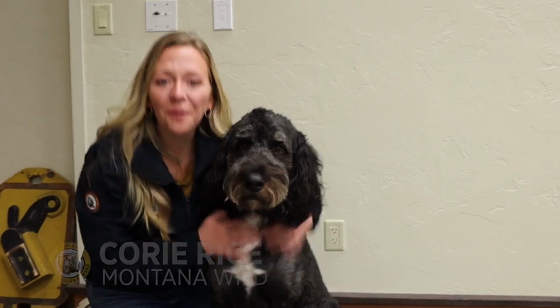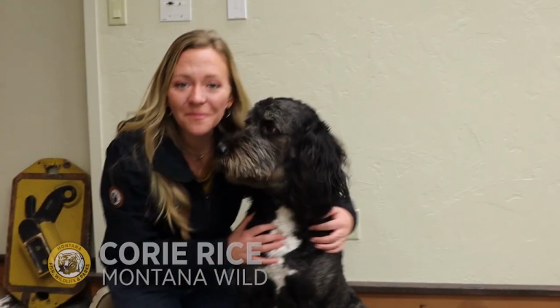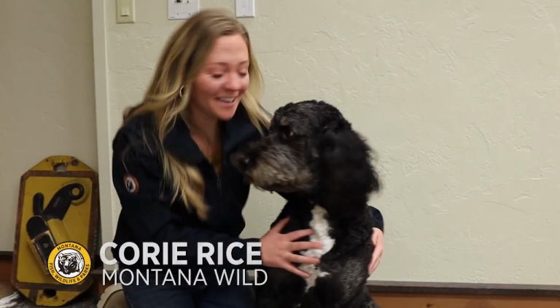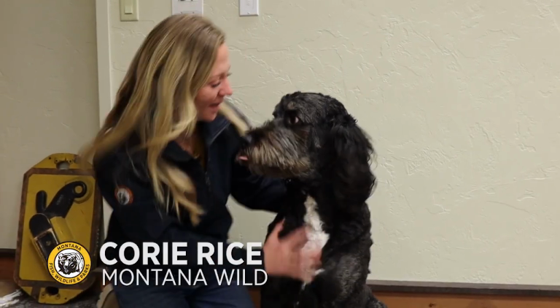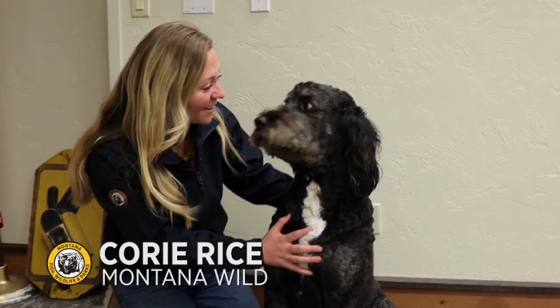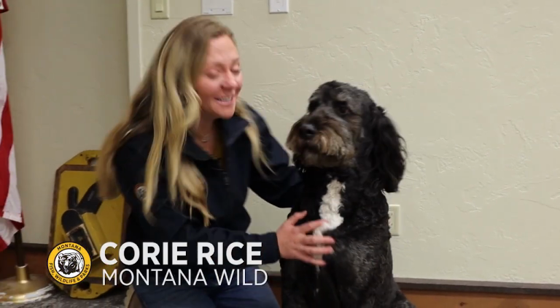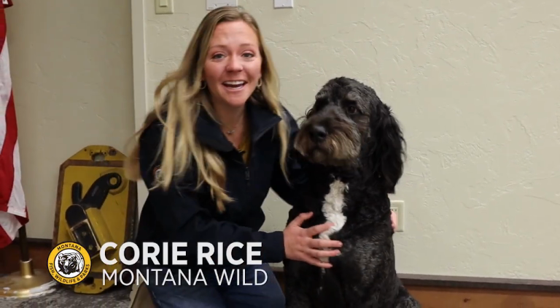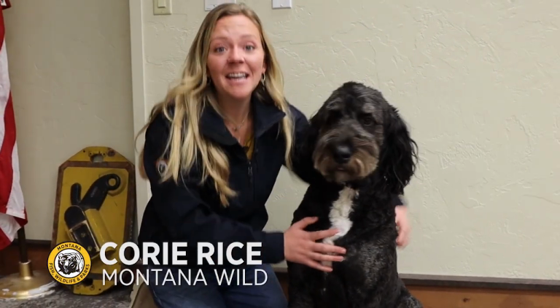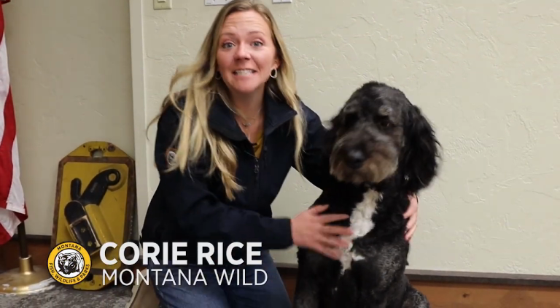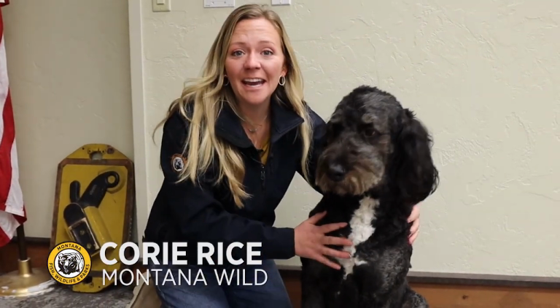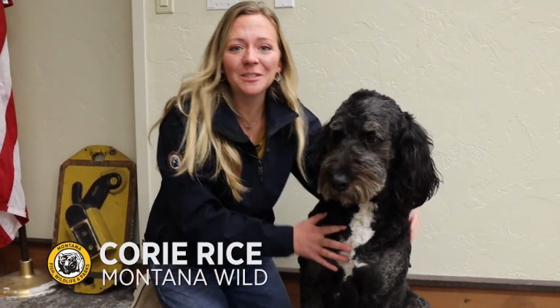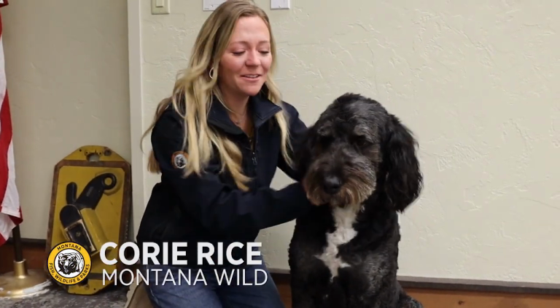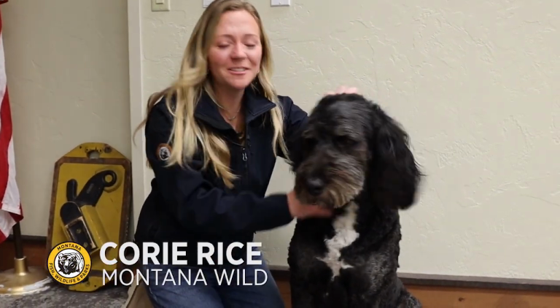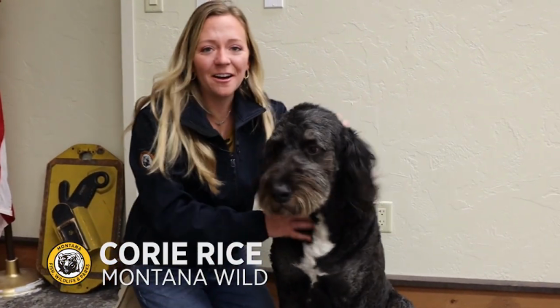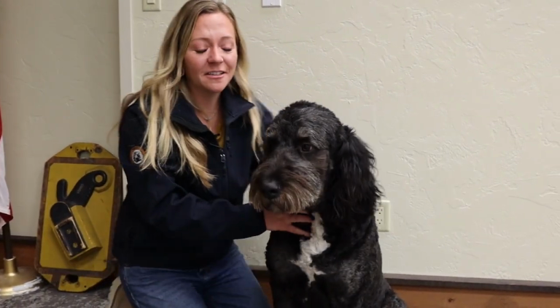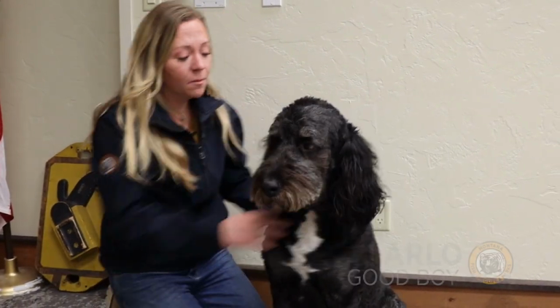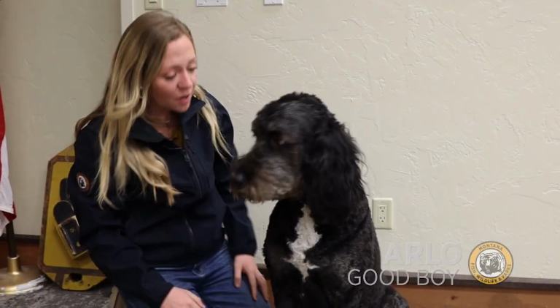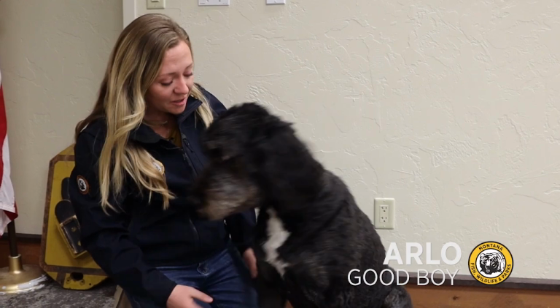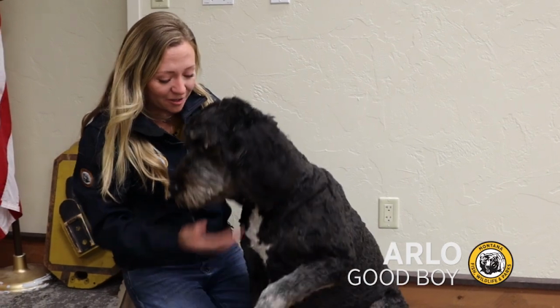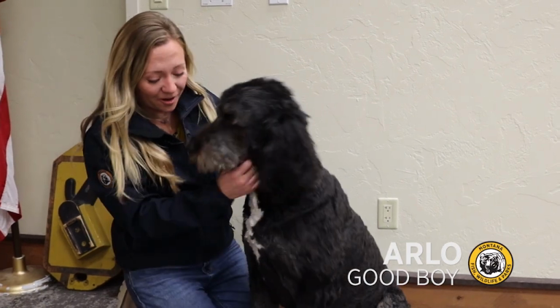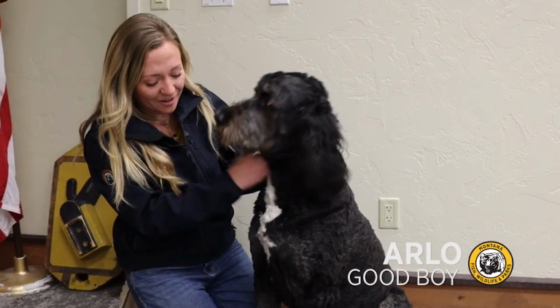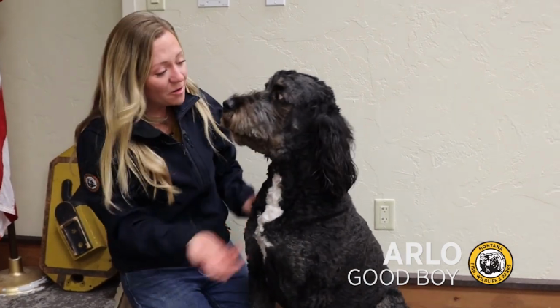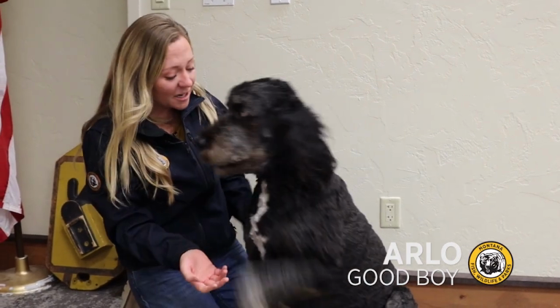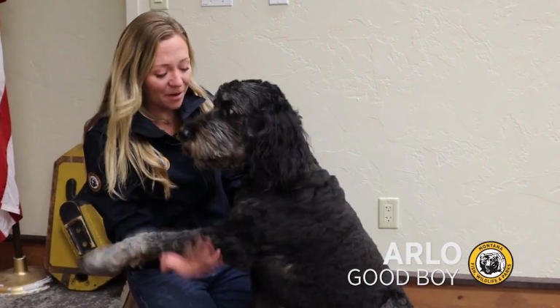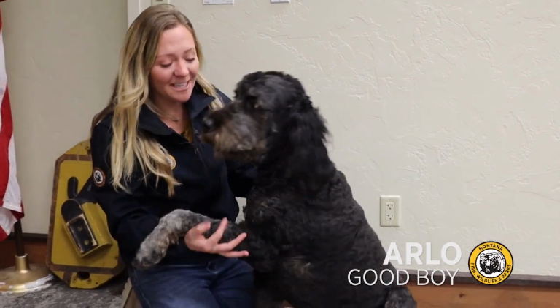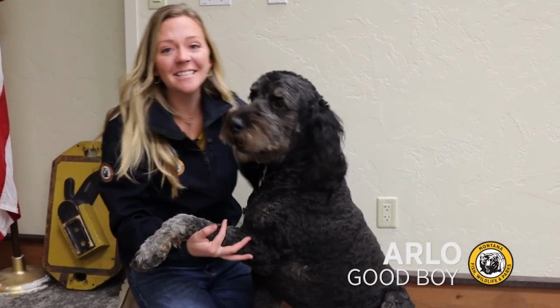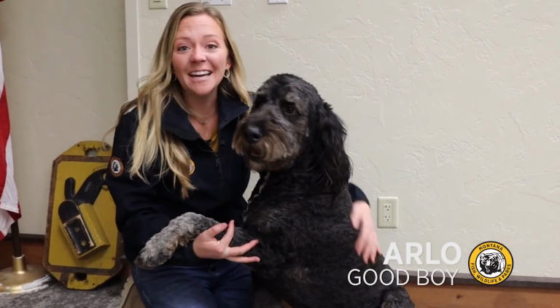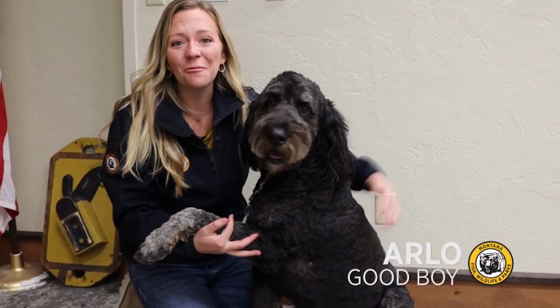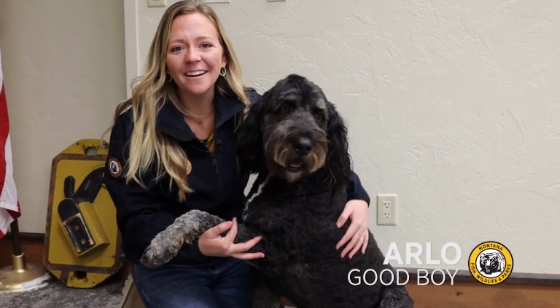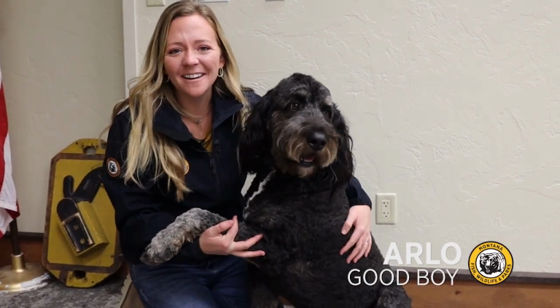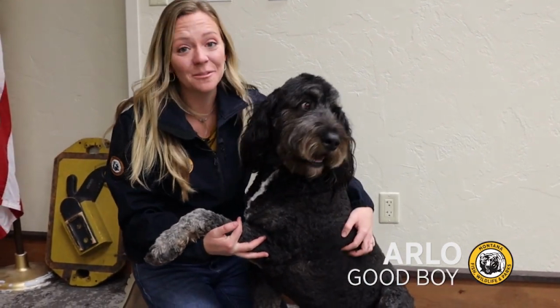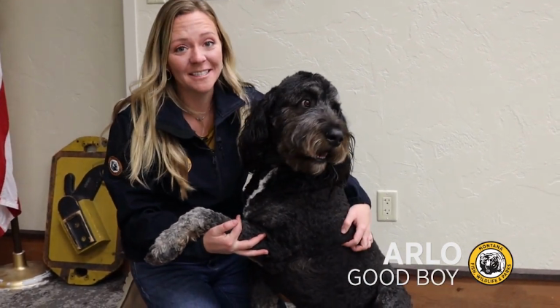Welcome back to Wildlife Wednesday. Today we're talking about dogs — but sorry, not you Arlo. We're talking about Montana's native wild dog species.